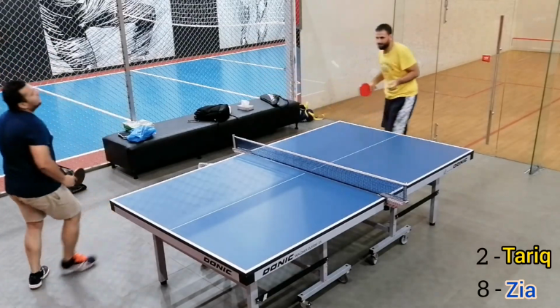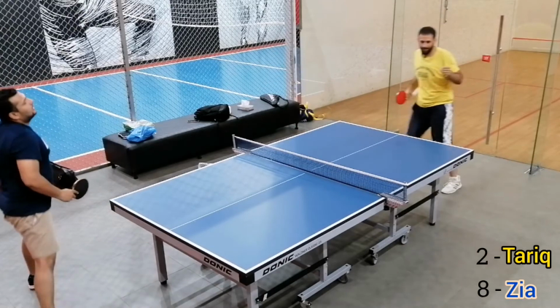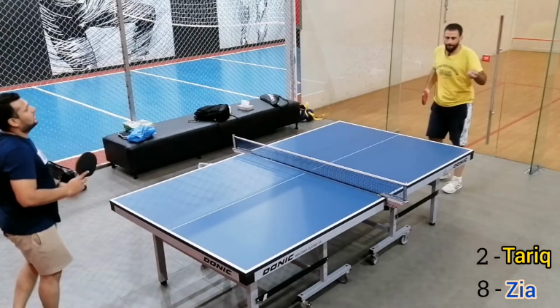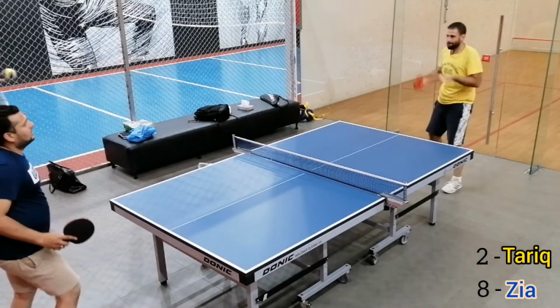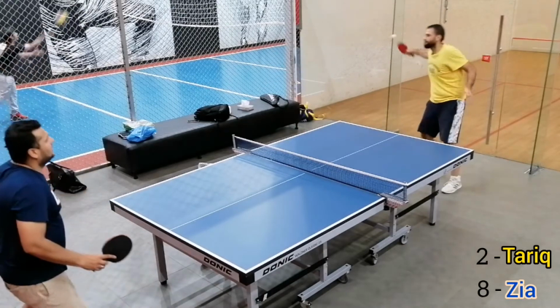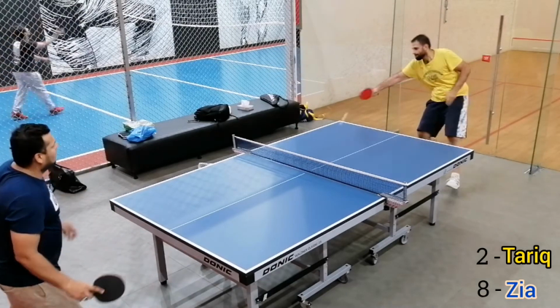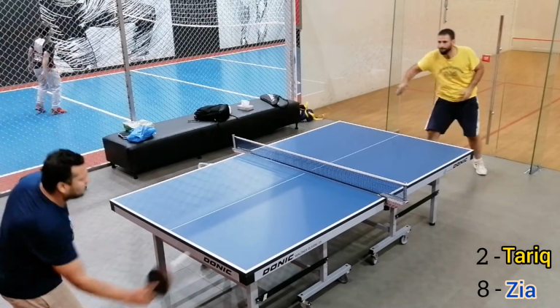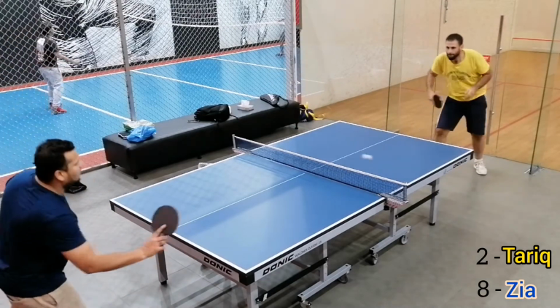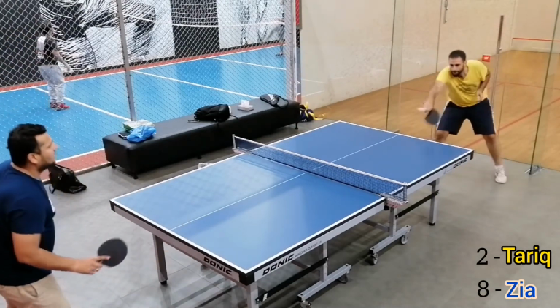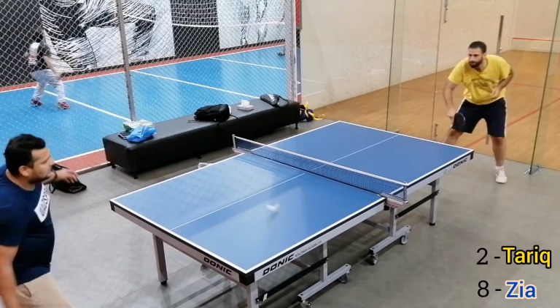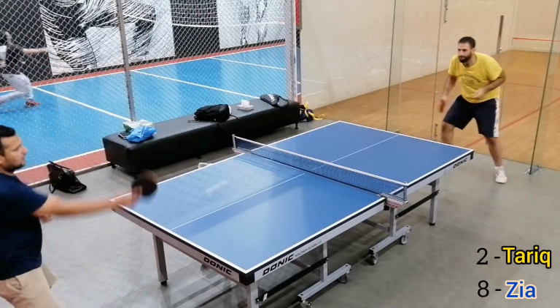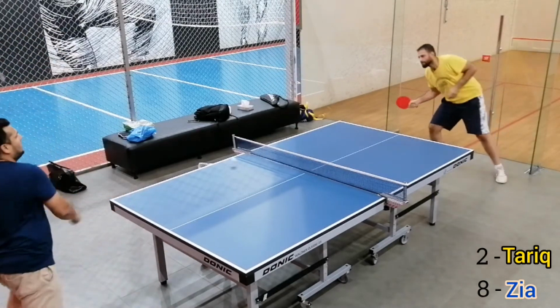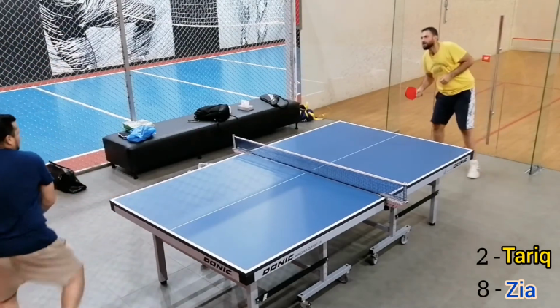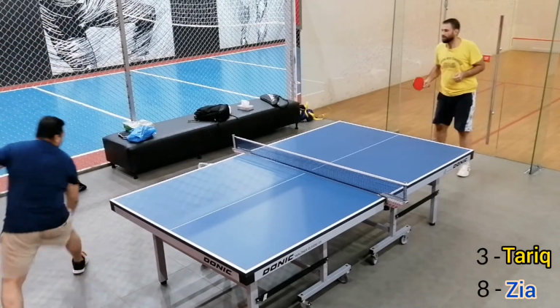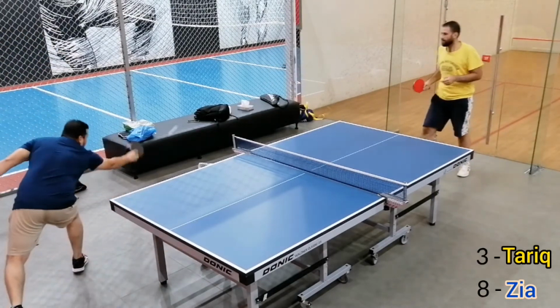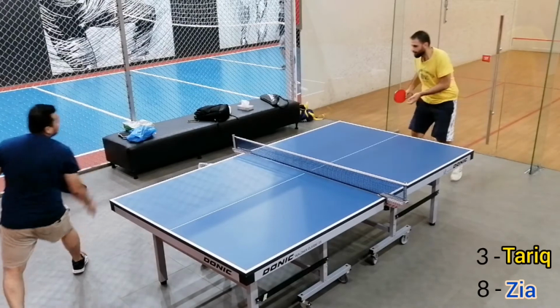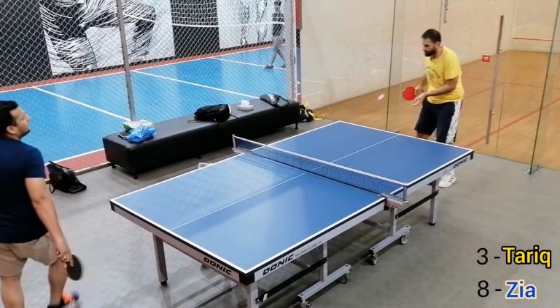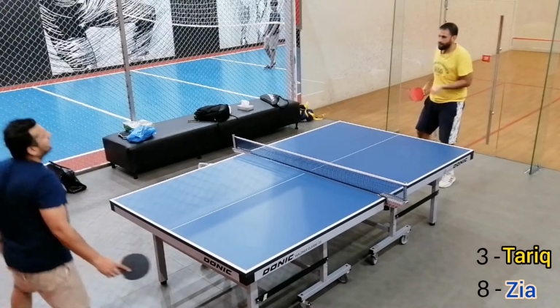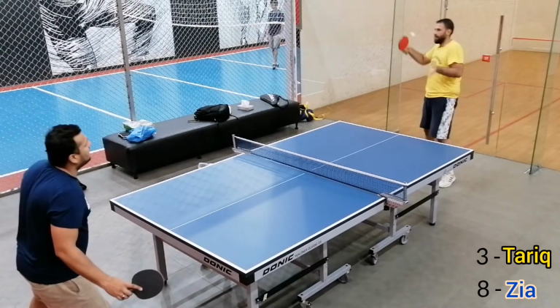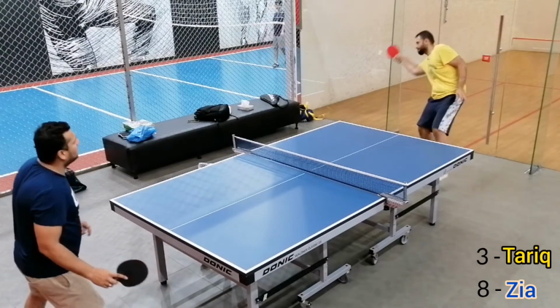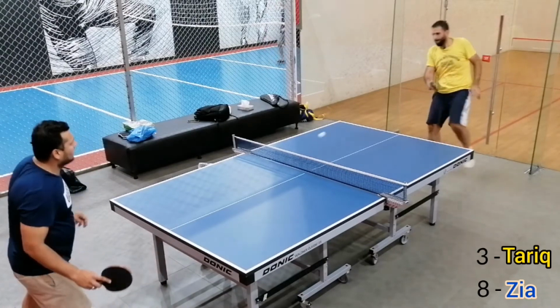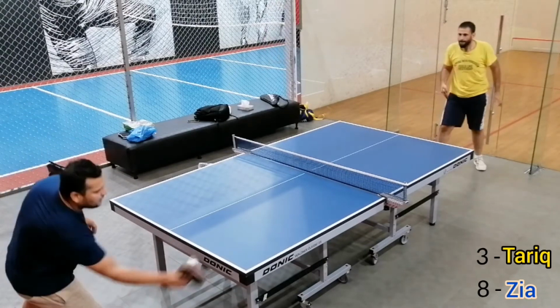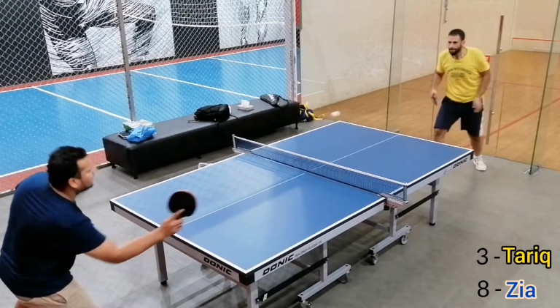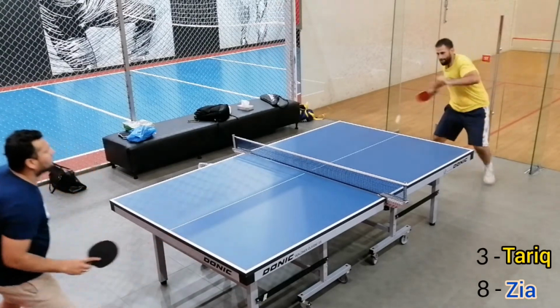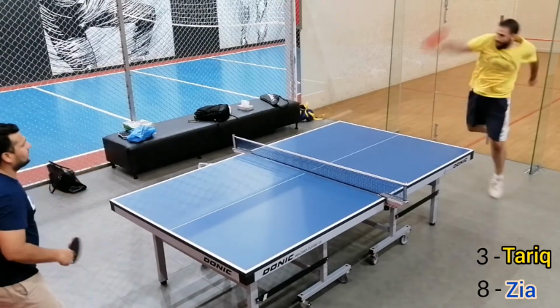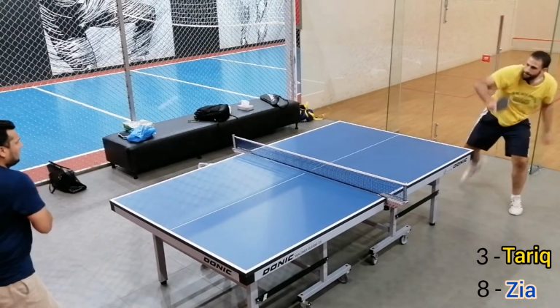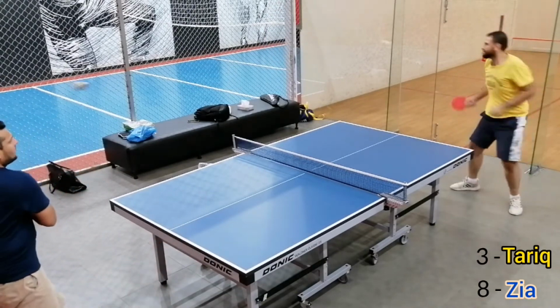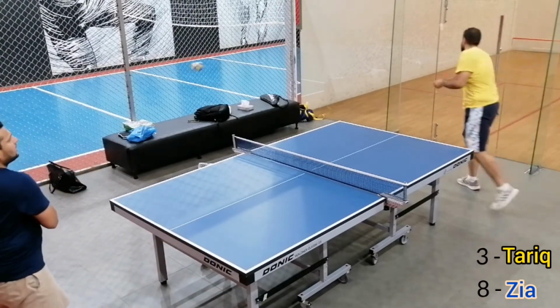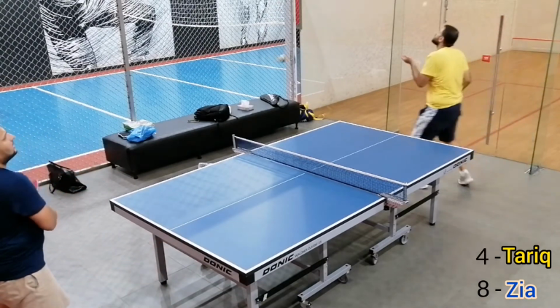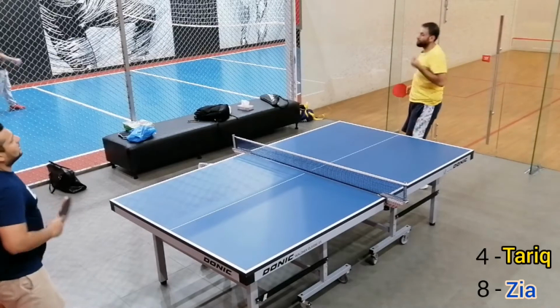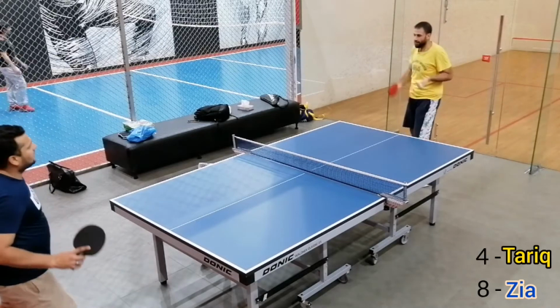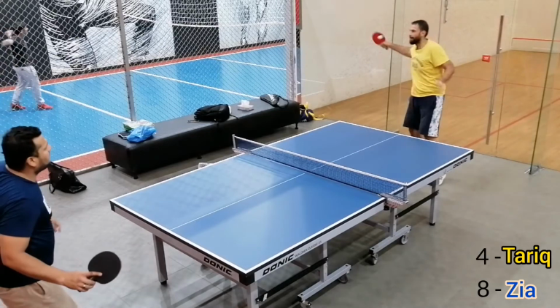Score is 8-2 and here the serve changes again. And again a very powerful shot.